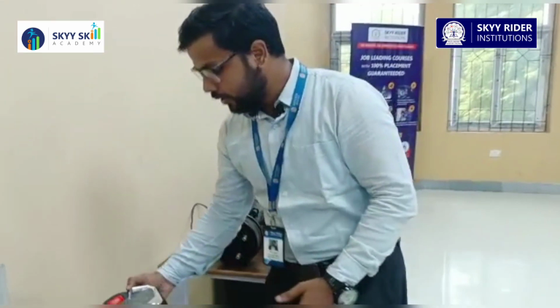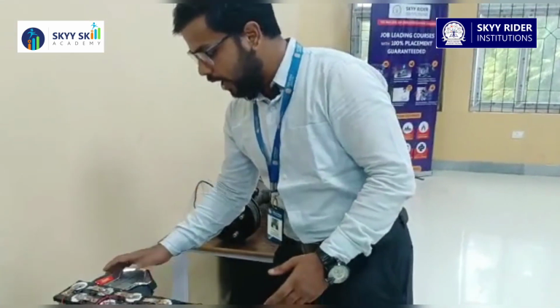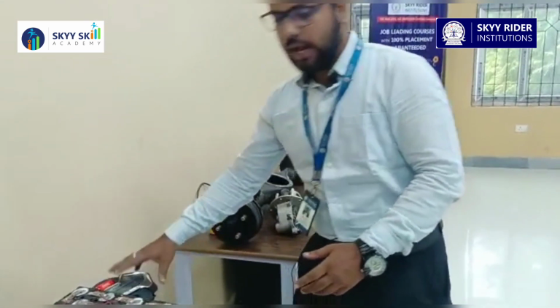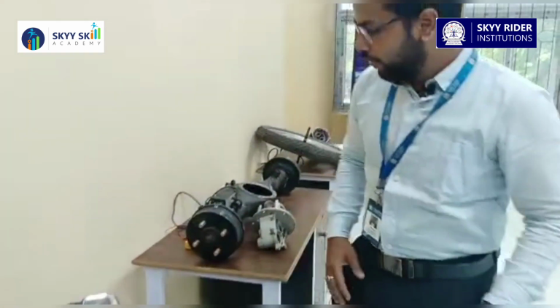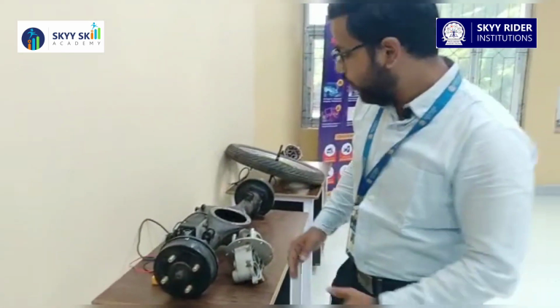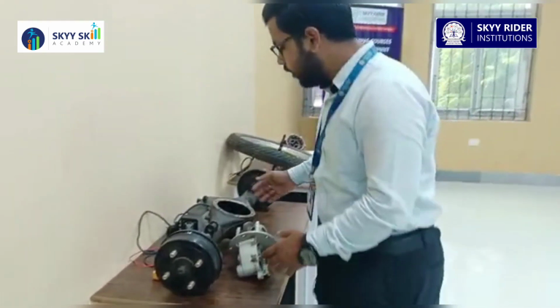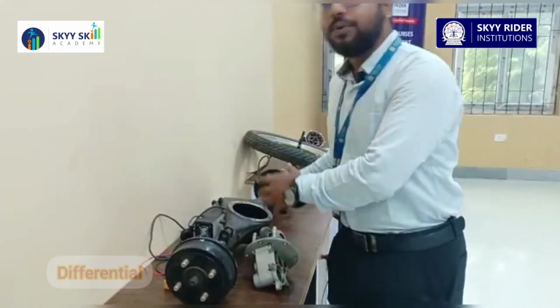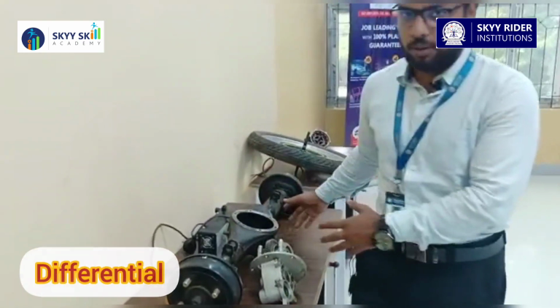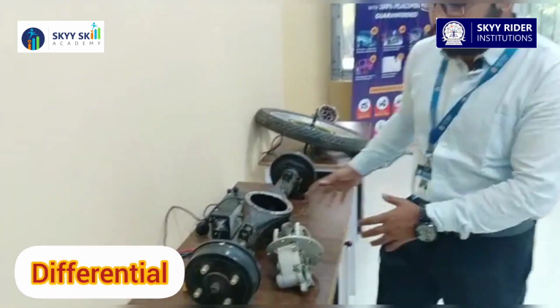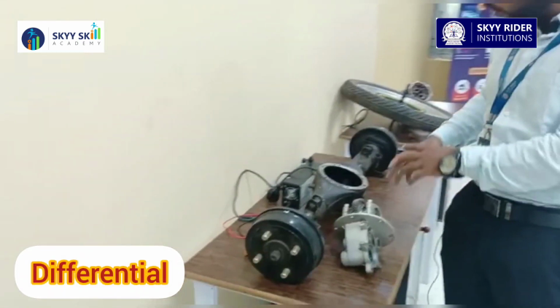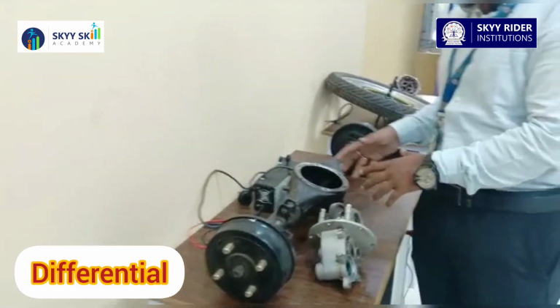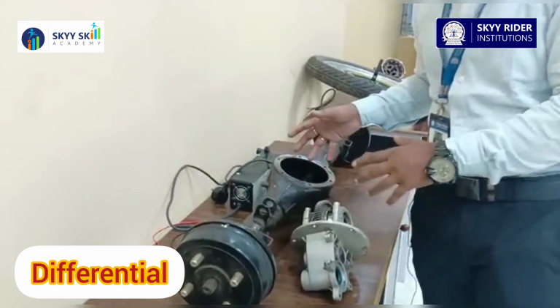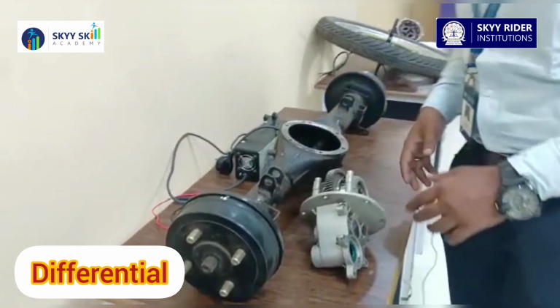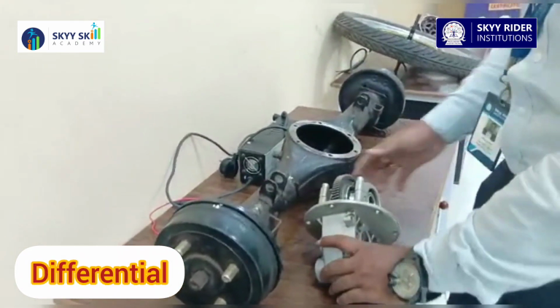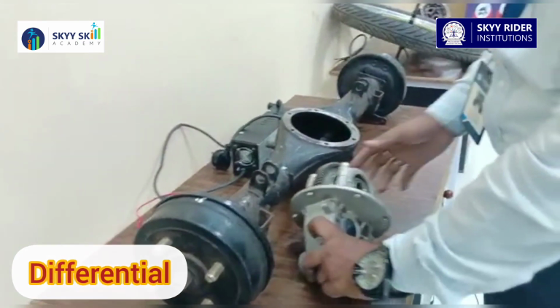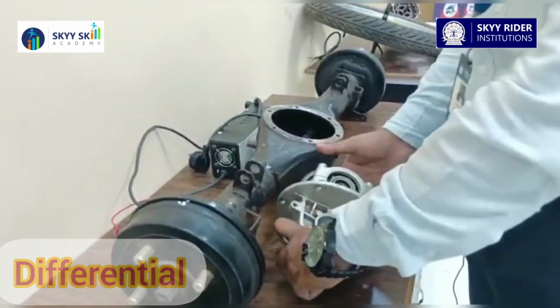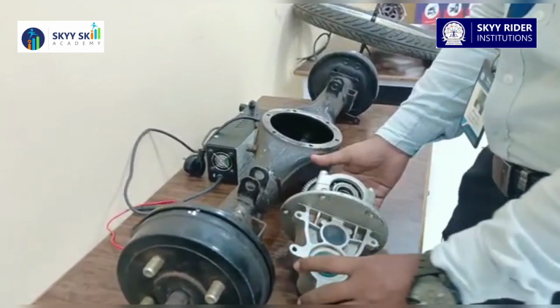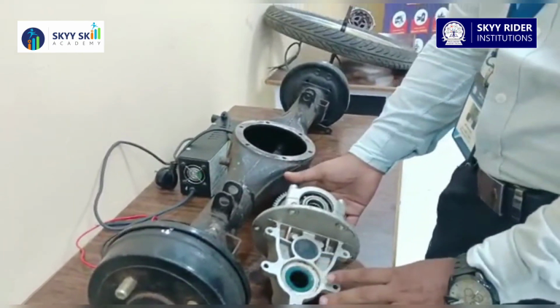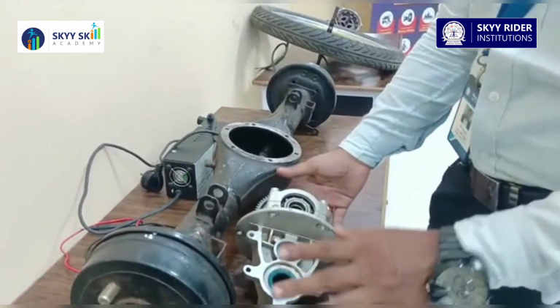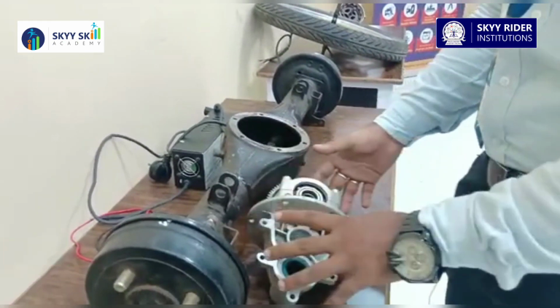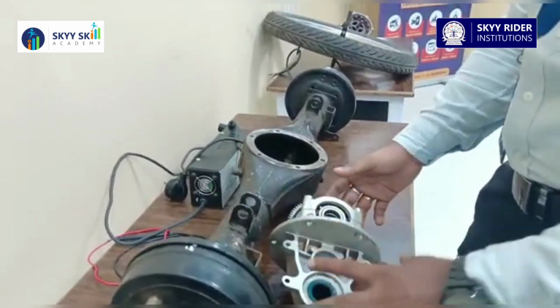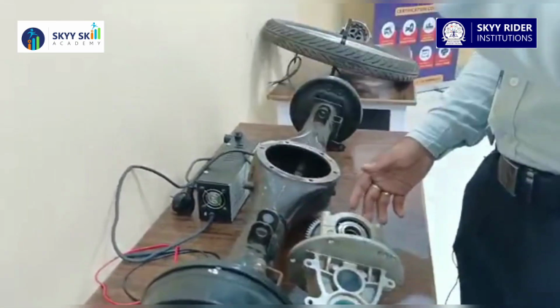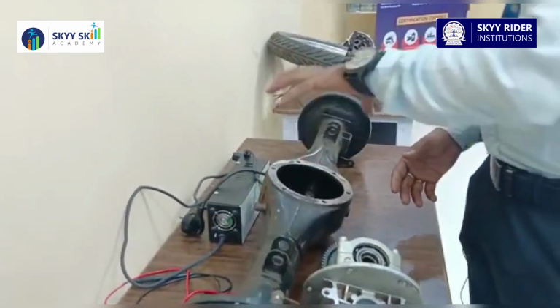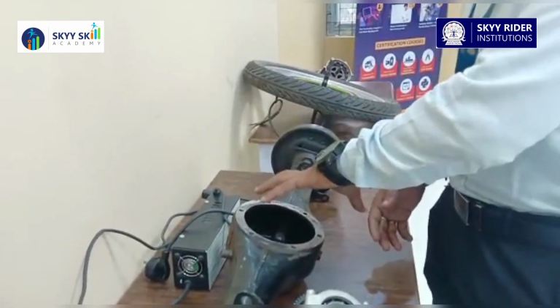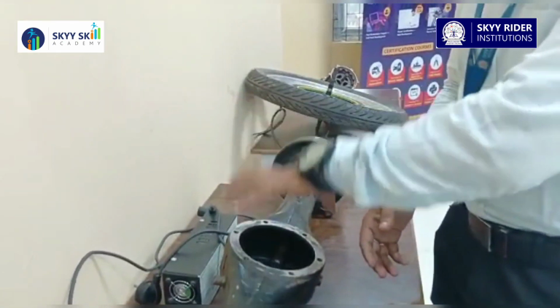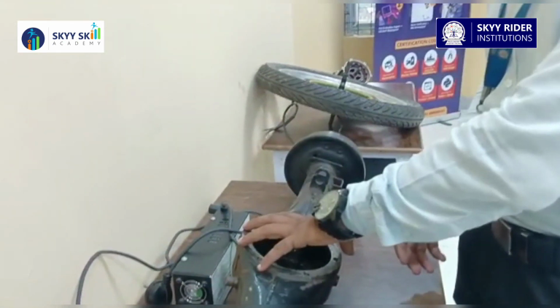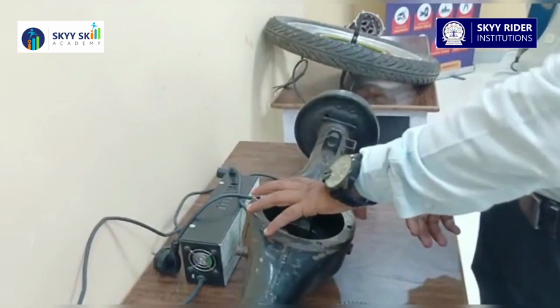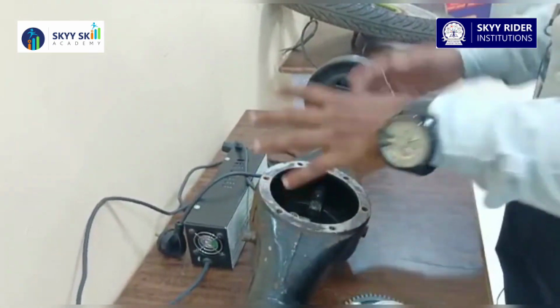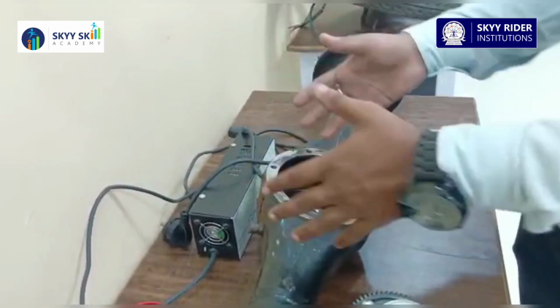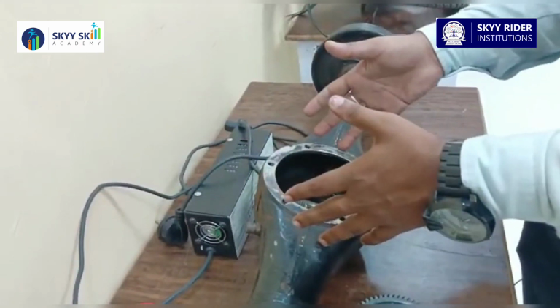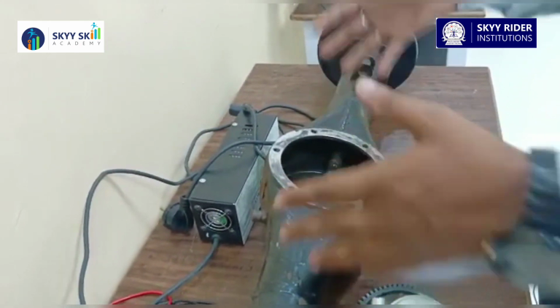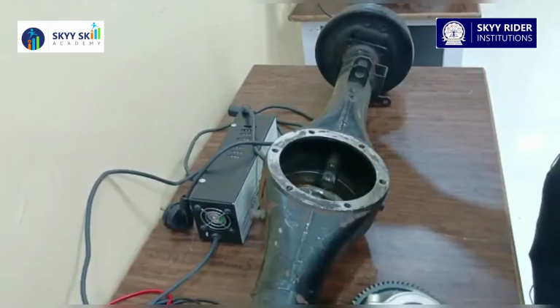Then we have the differential — this is the open construction of the differential — and this is the open construction of a gearbox. This gearbox is going to fit into the open construction of this differential.